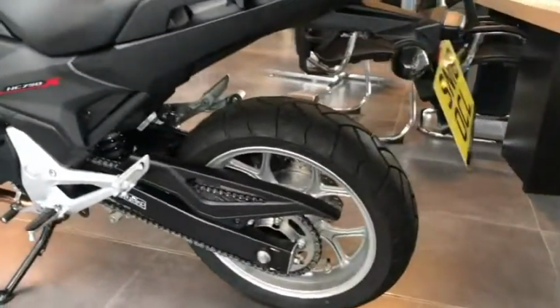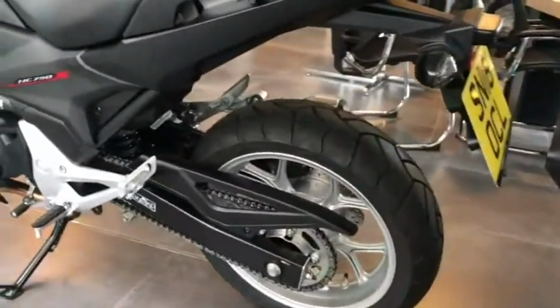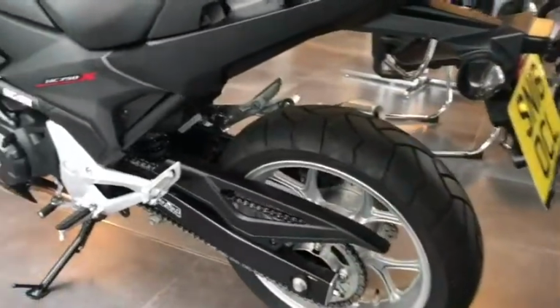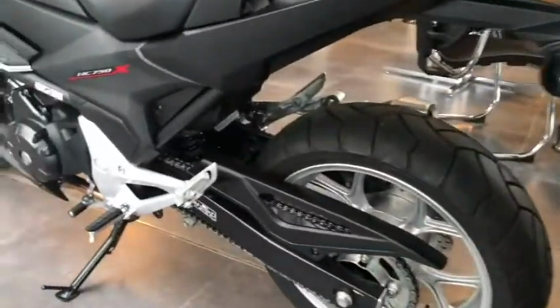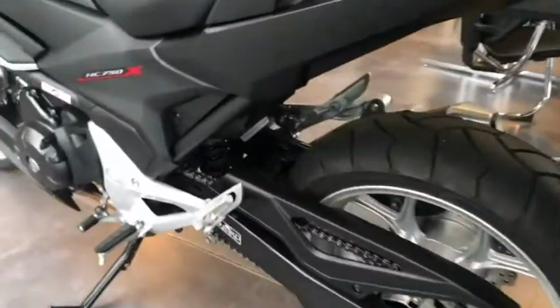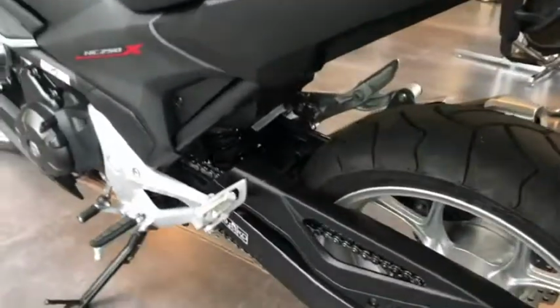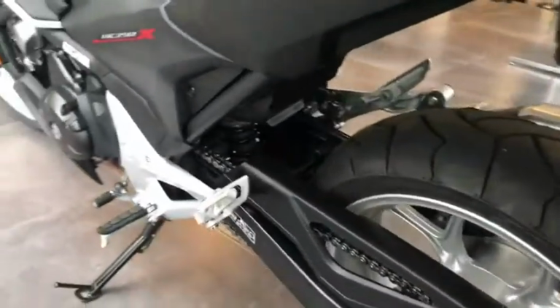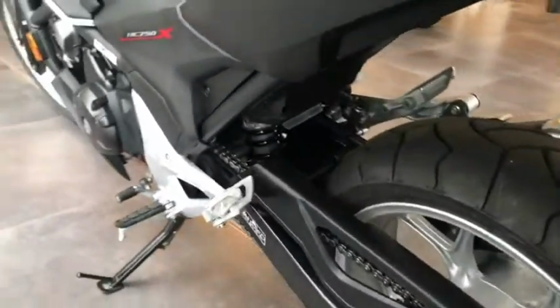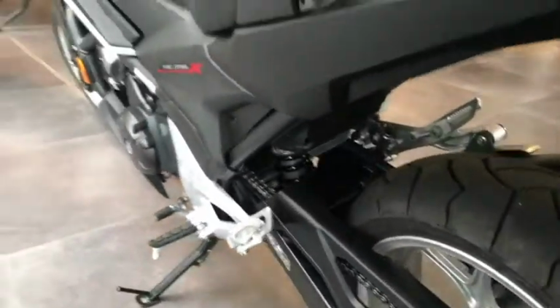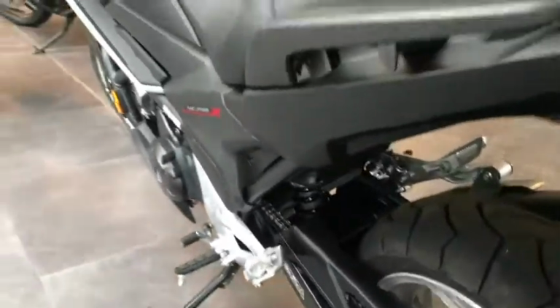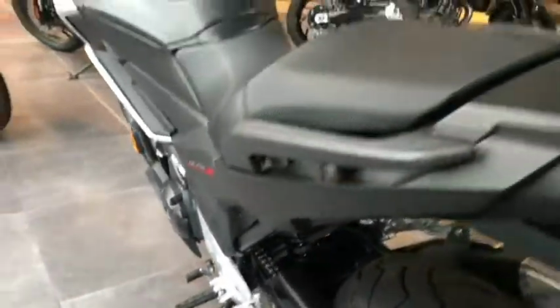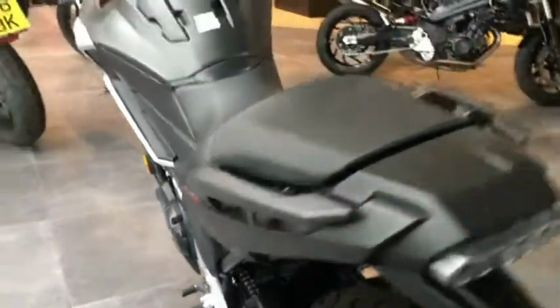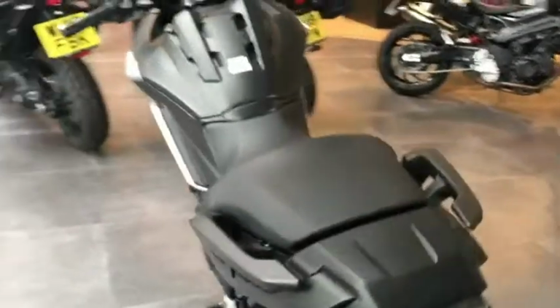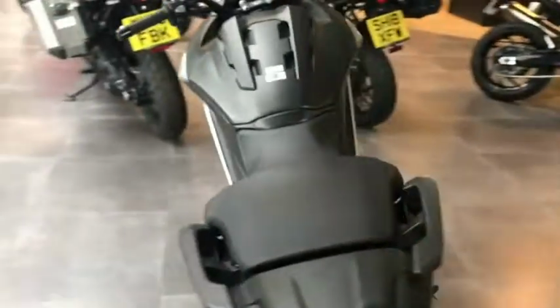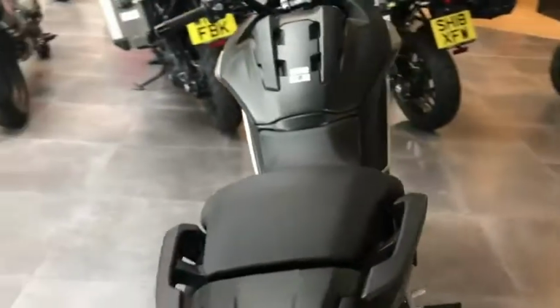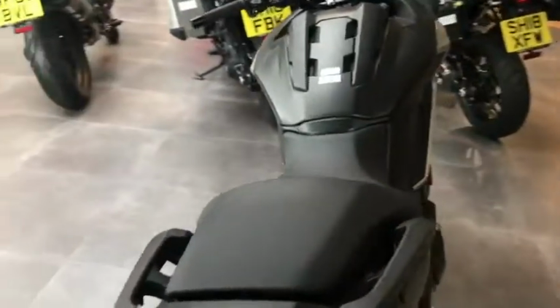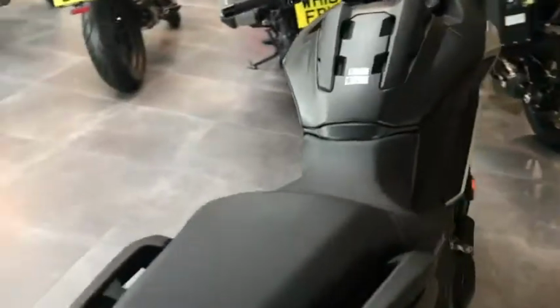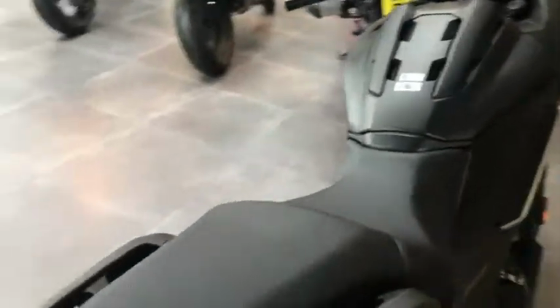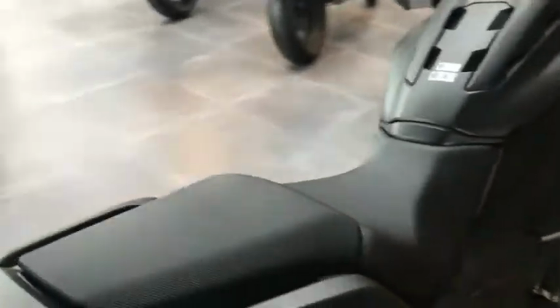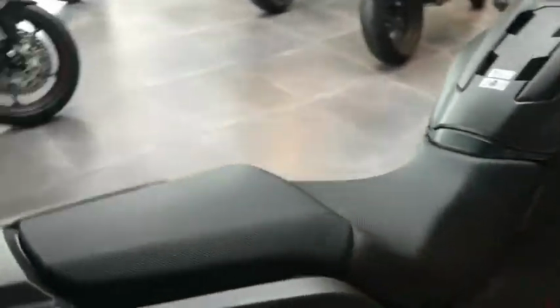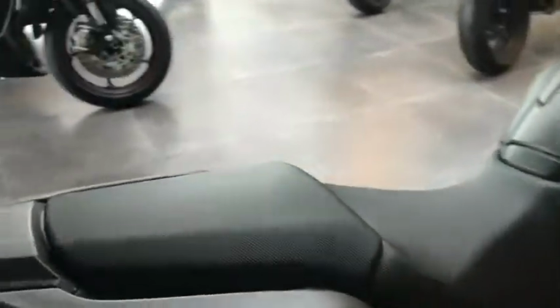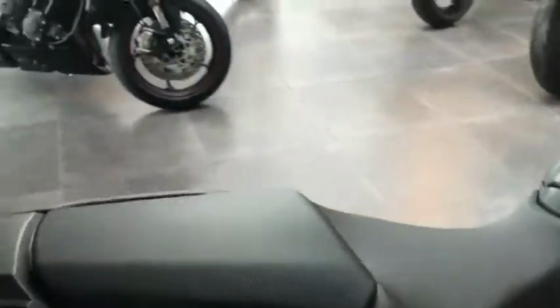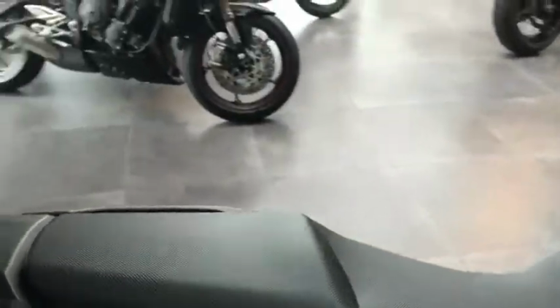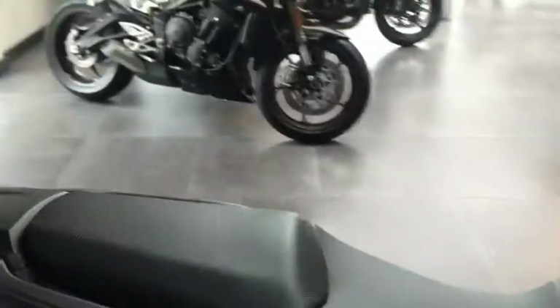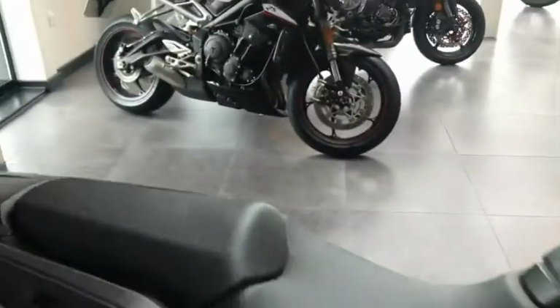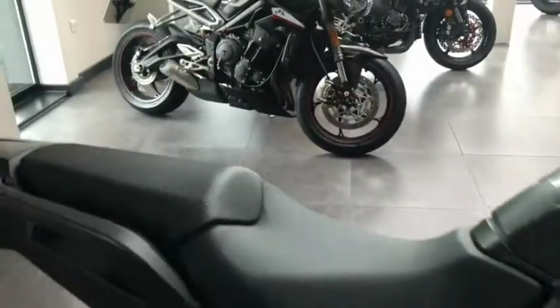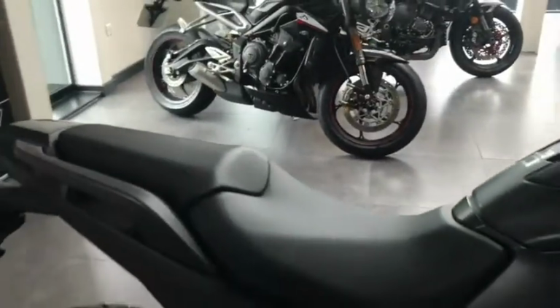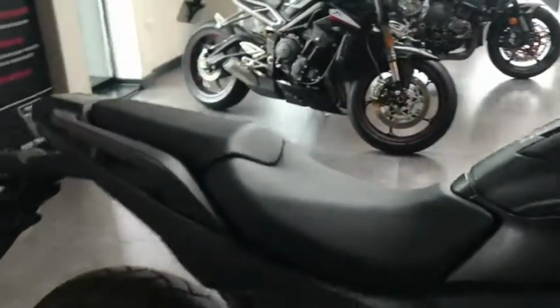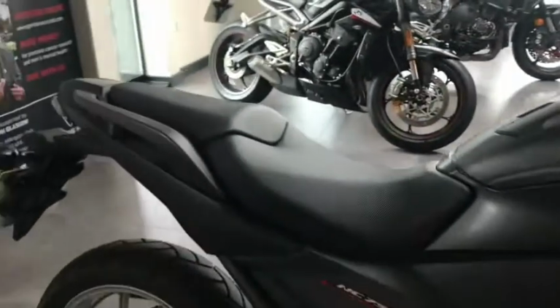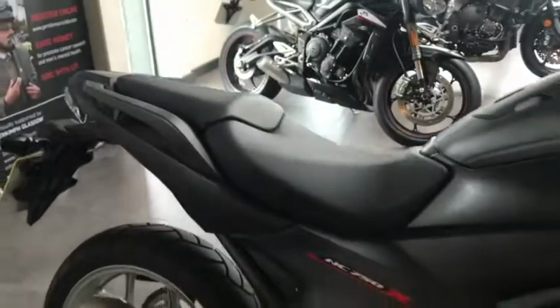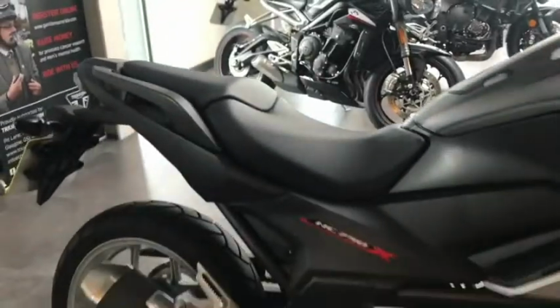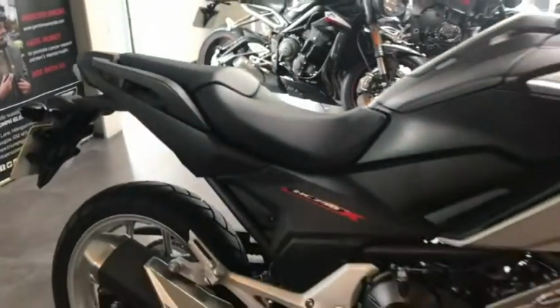It's just in absolutely mint condition. The seat height on this bike is 830mm, so it's quite nice and low. It's a really lightweight bike as well.